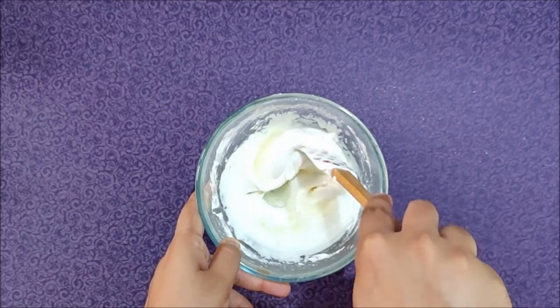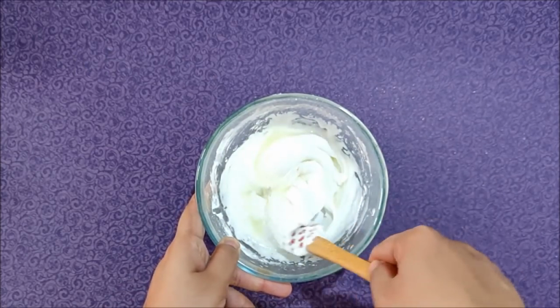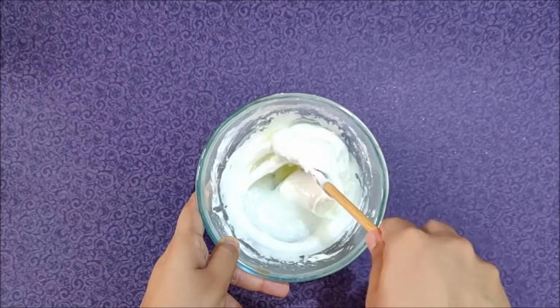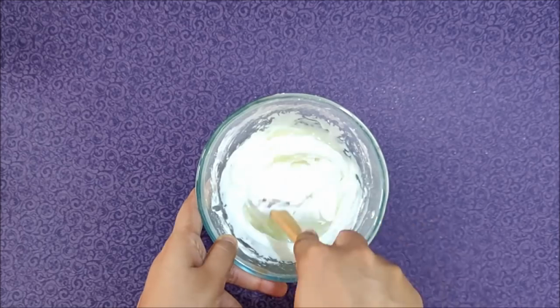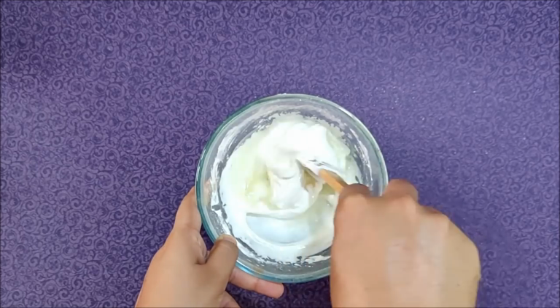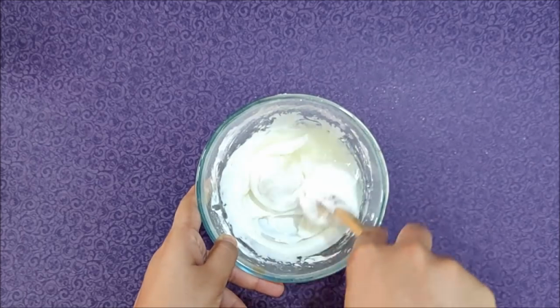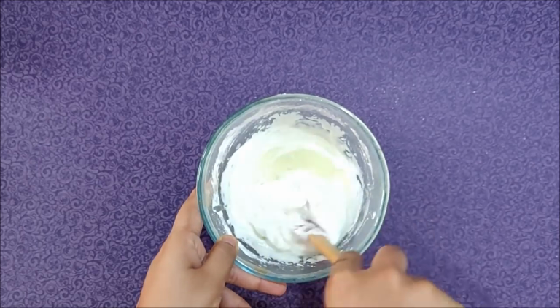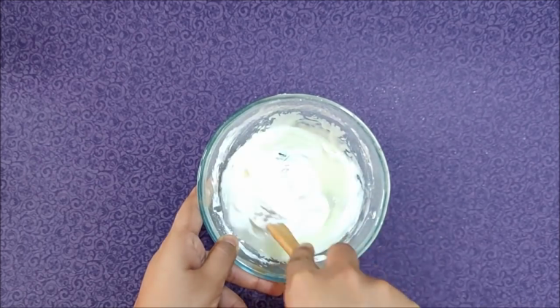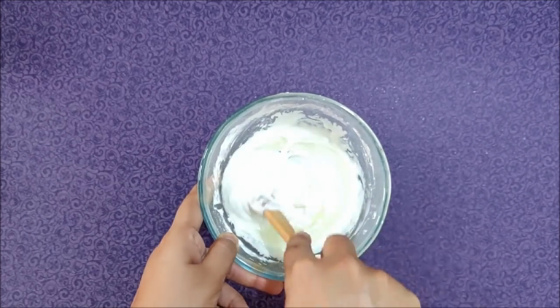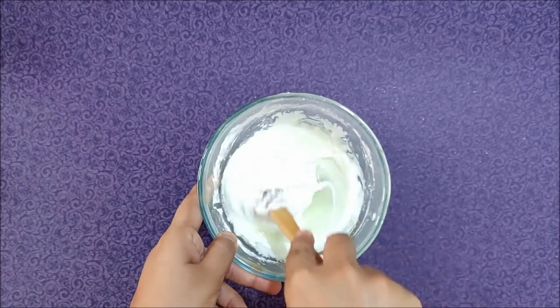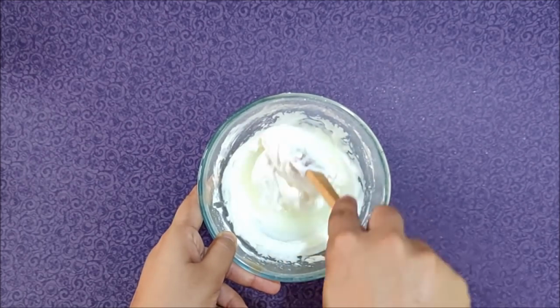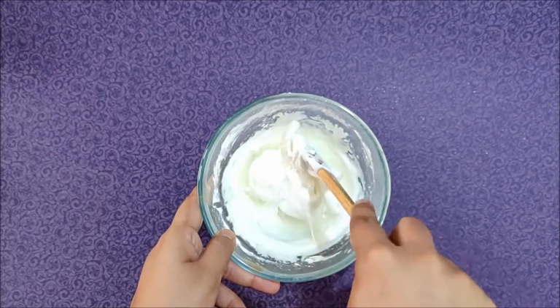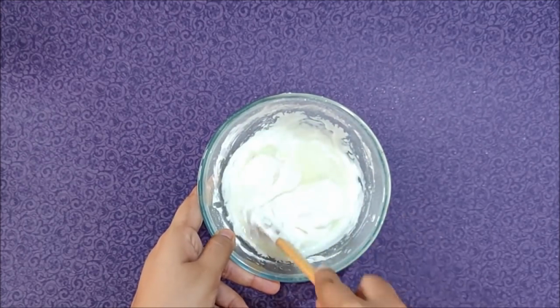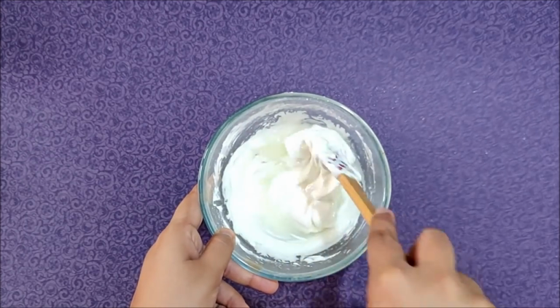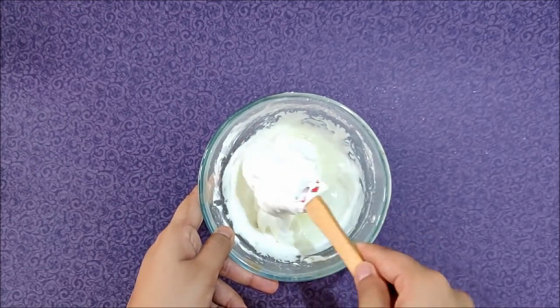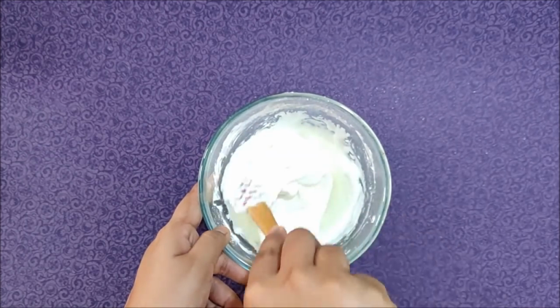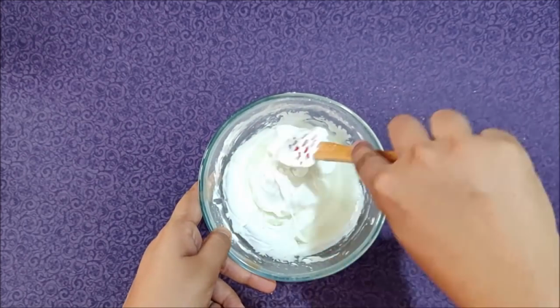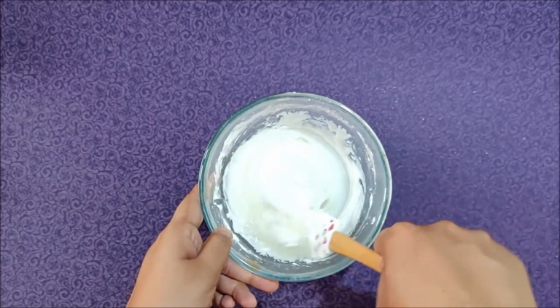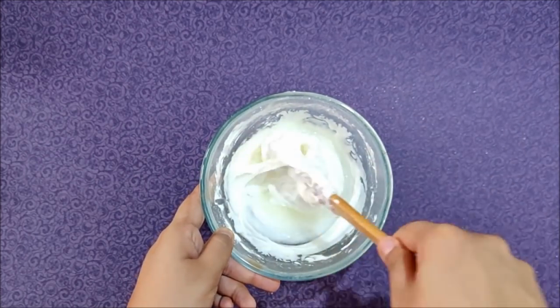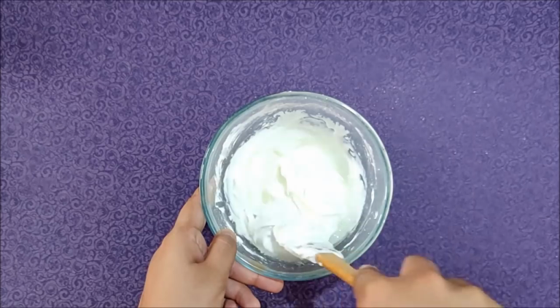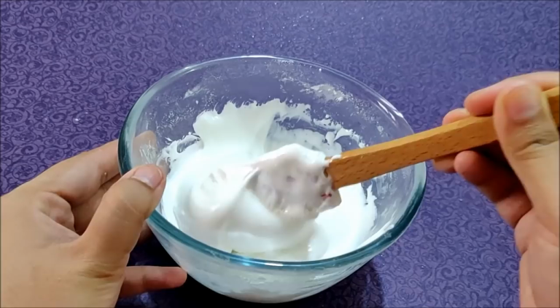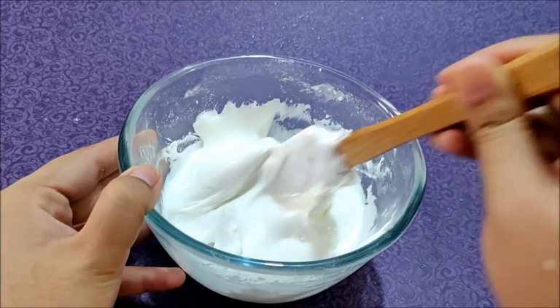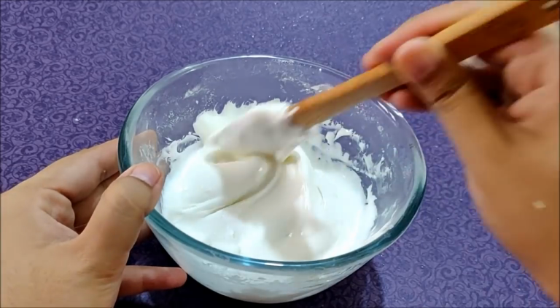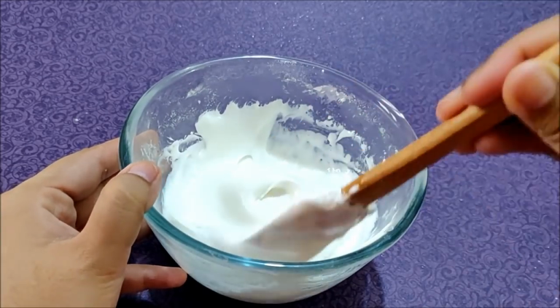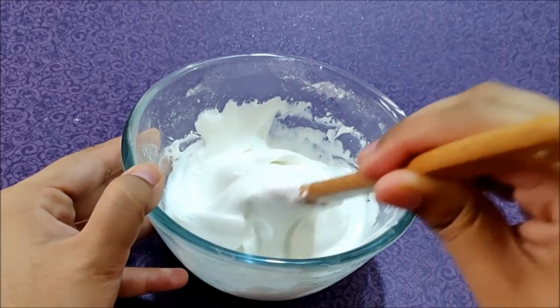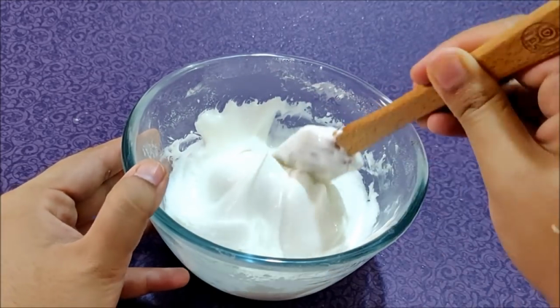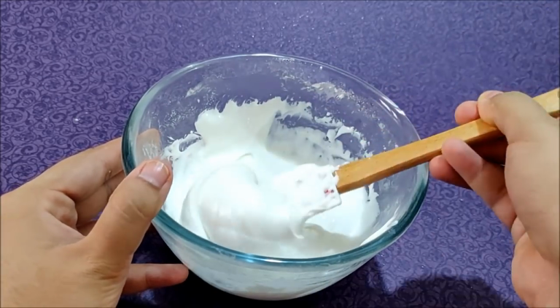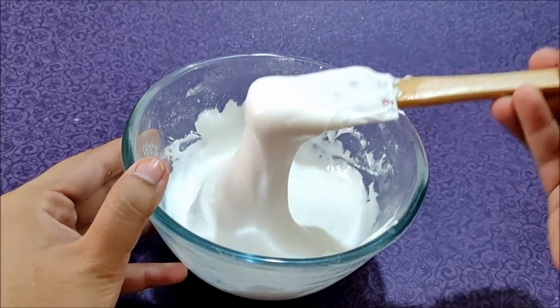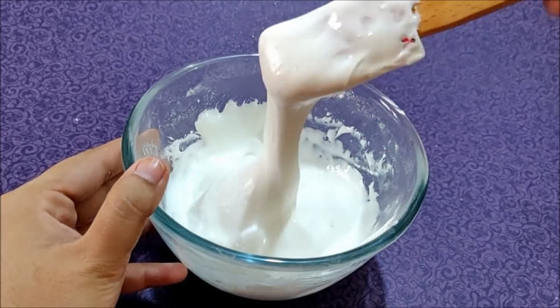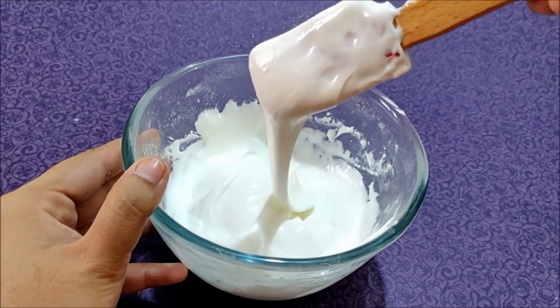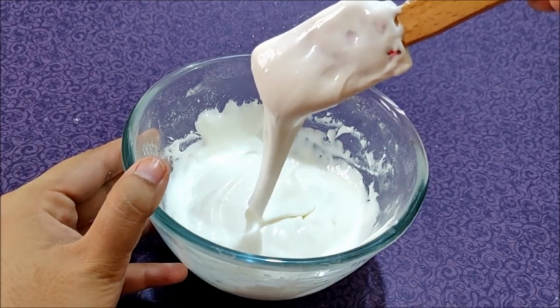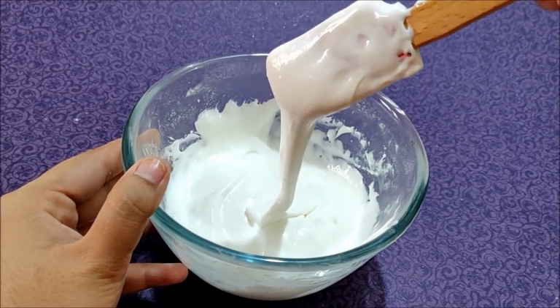Then mix it well until all your ingredients are well combined. You will end up with a consistency like this.